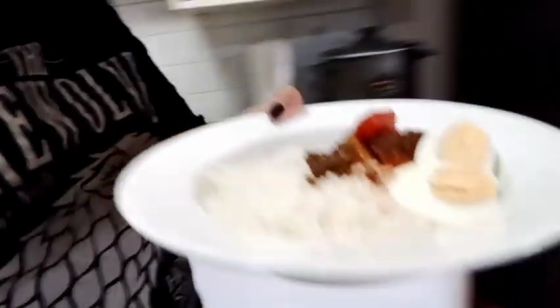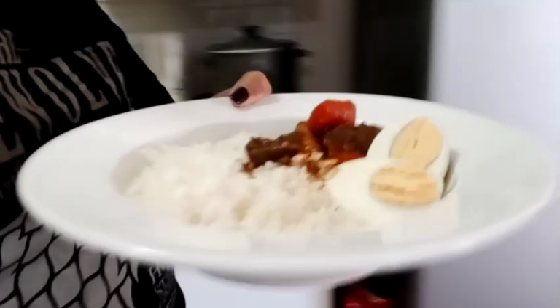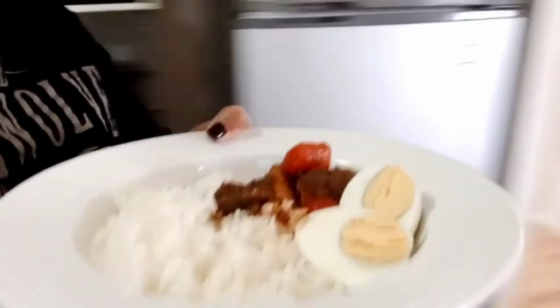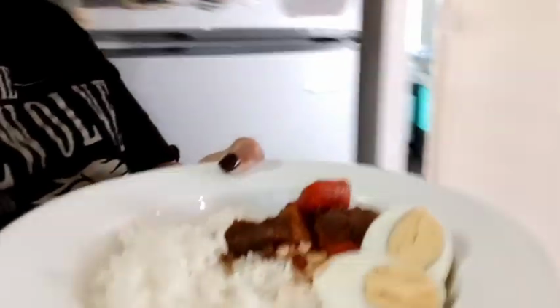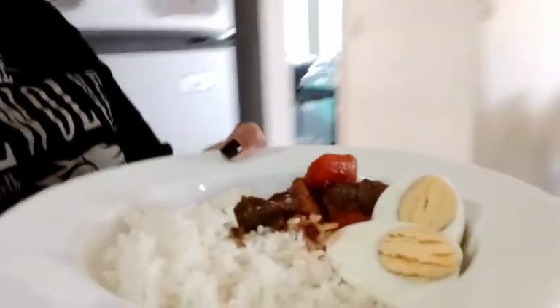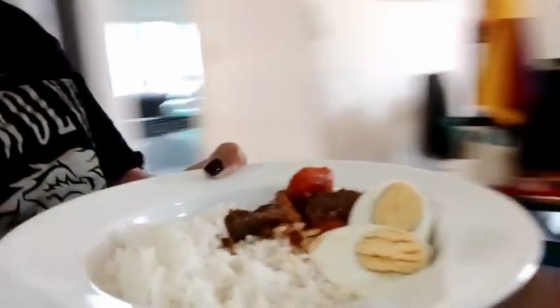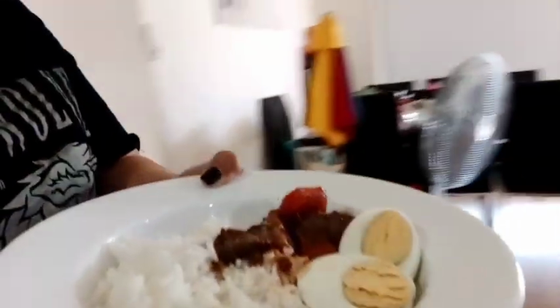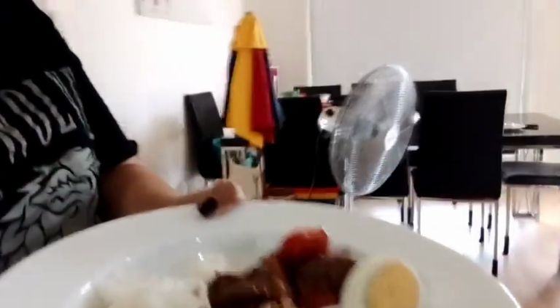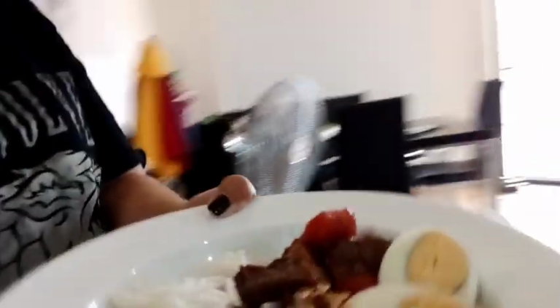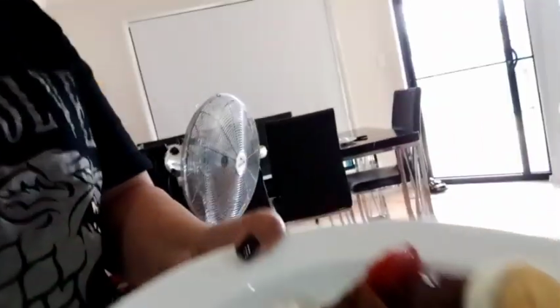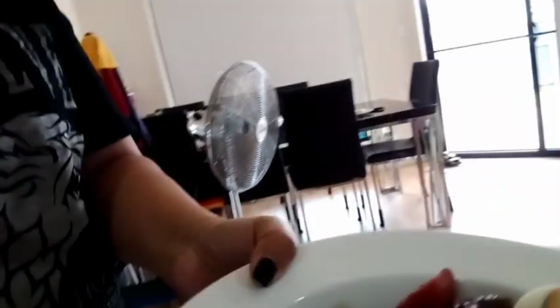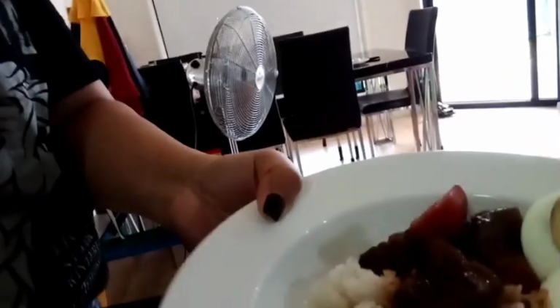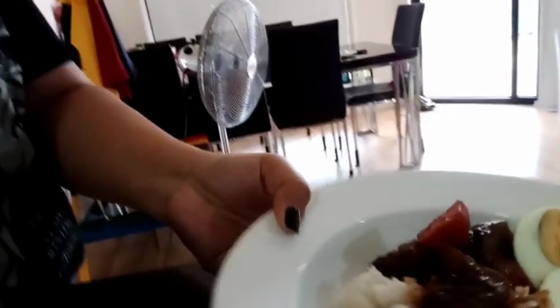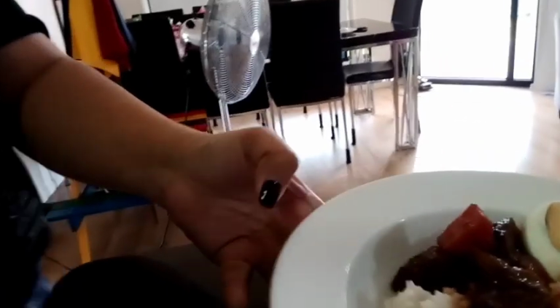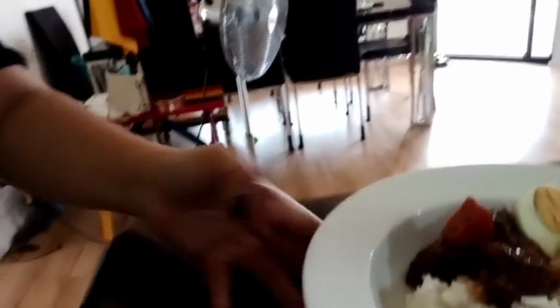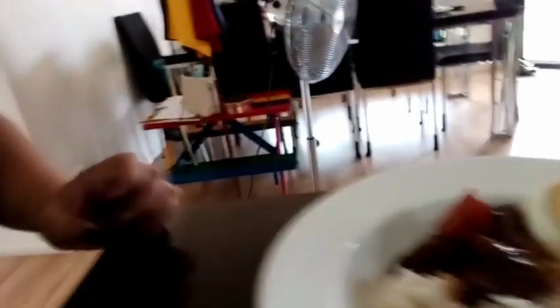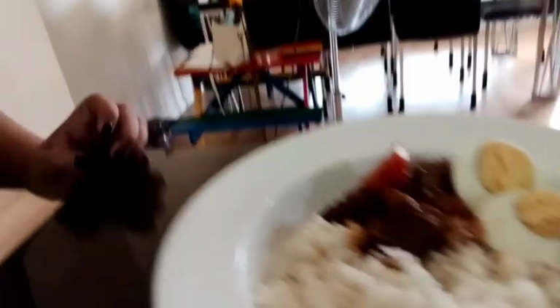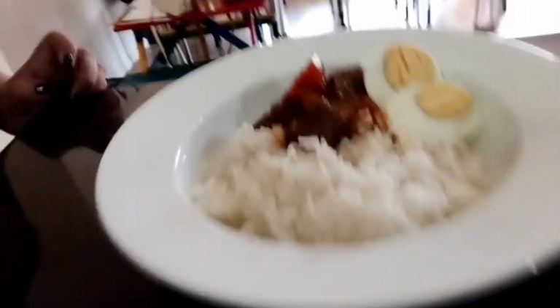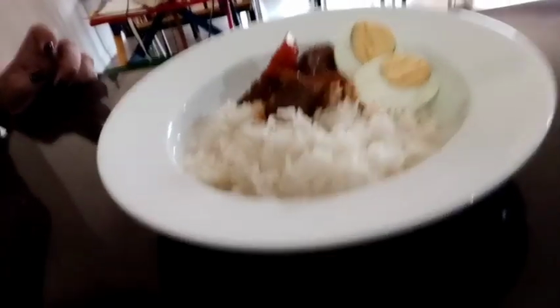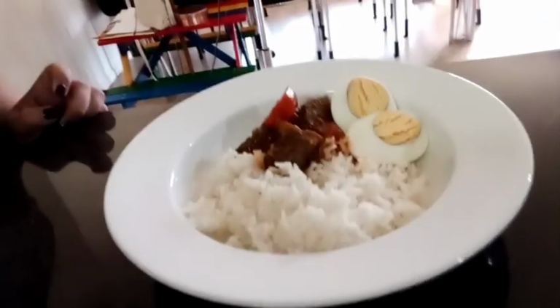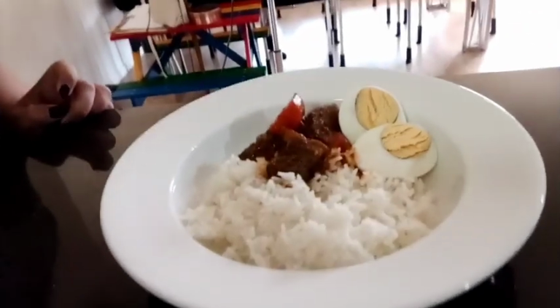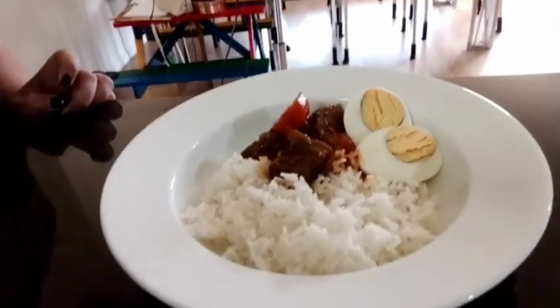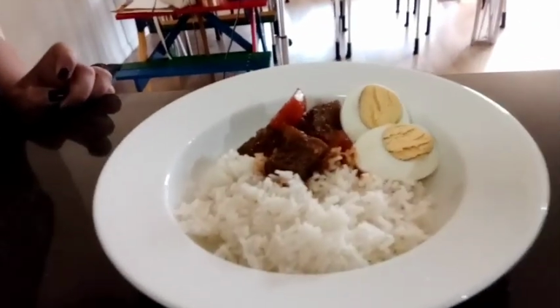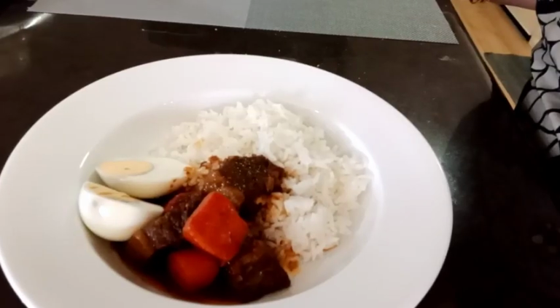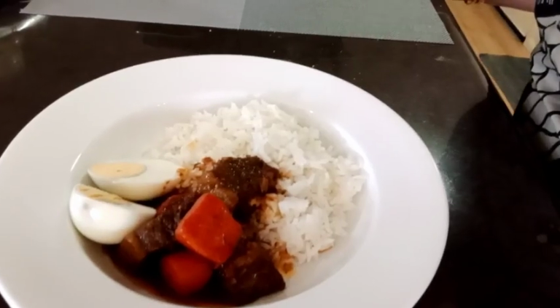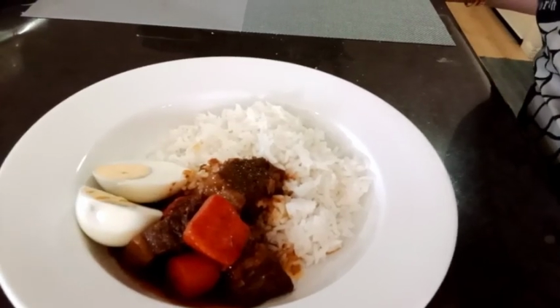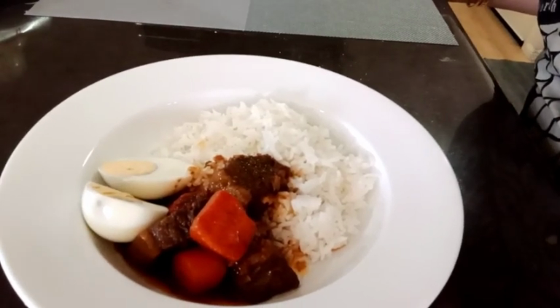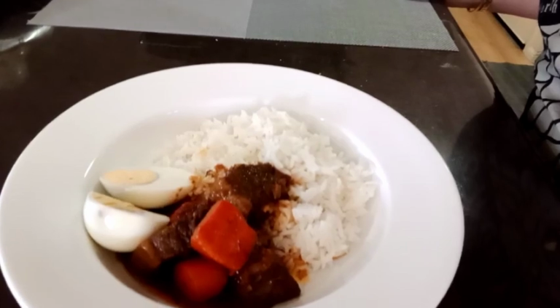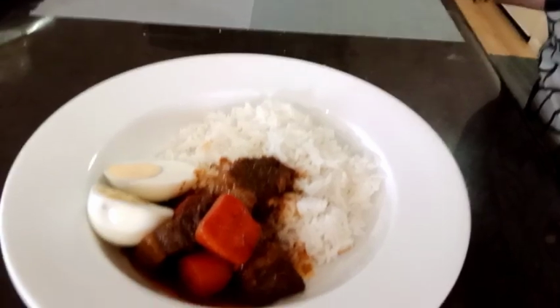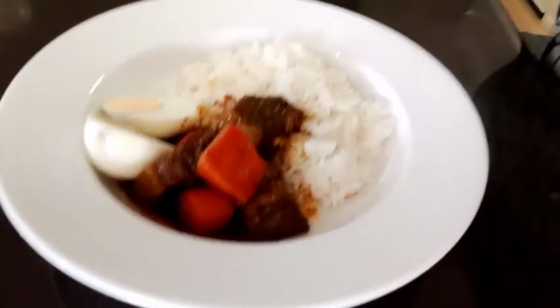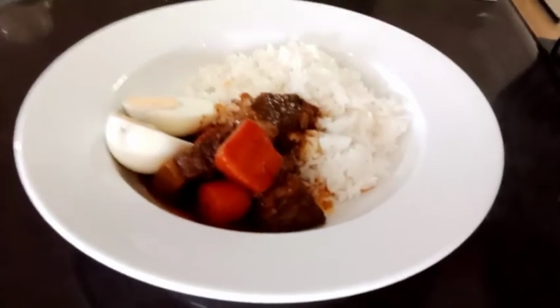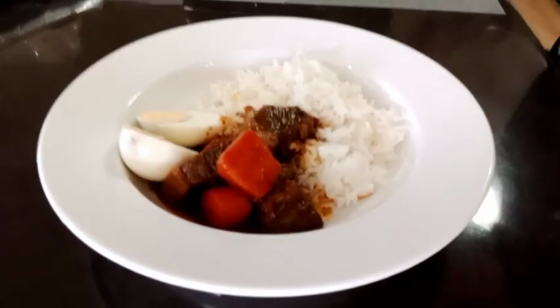So it's ready to serve! It's great as a topping over rice, of course — the best combination. I also added some hard-boiled eggs.